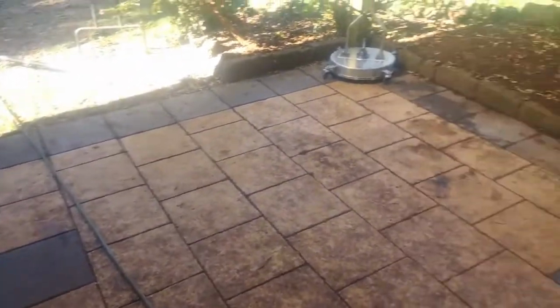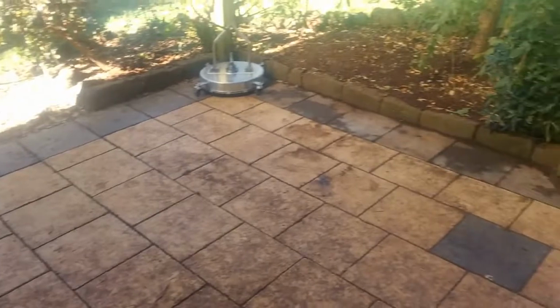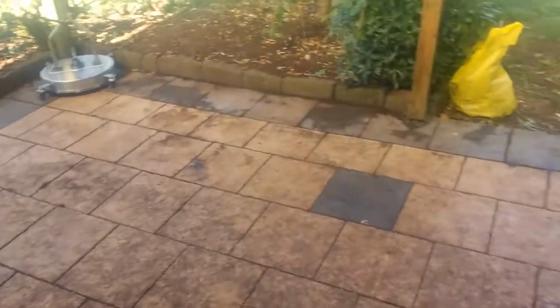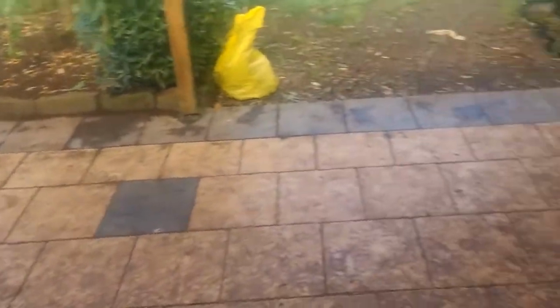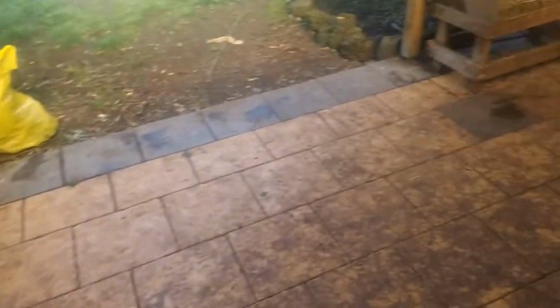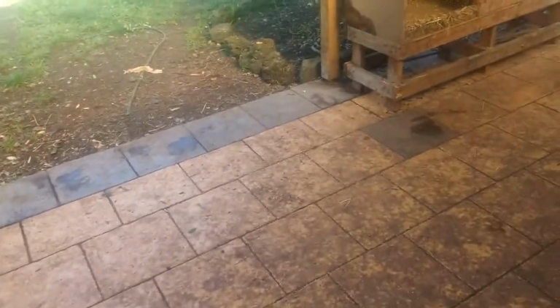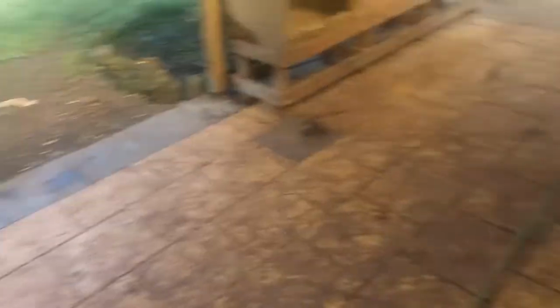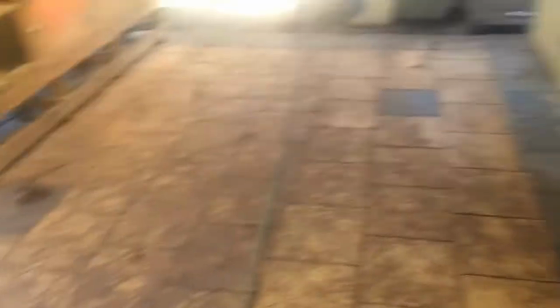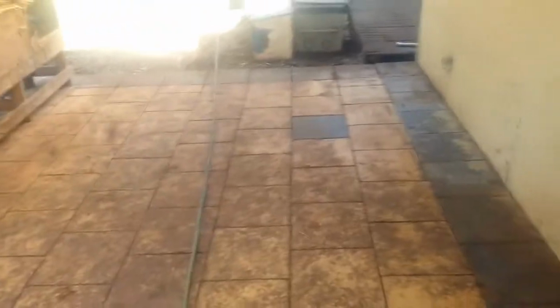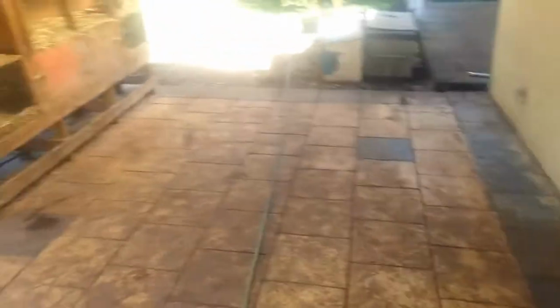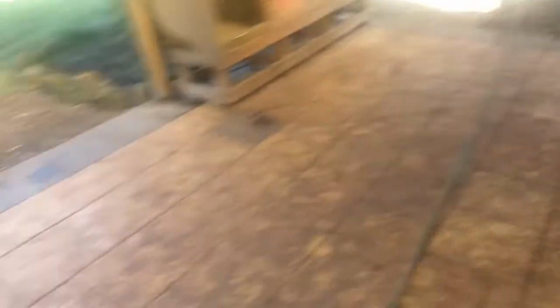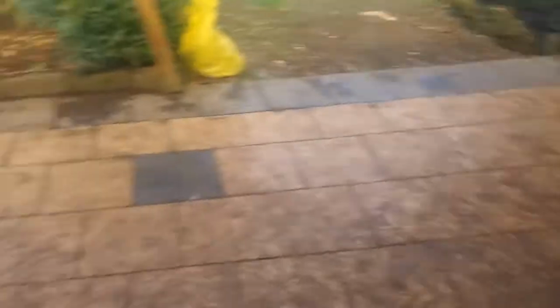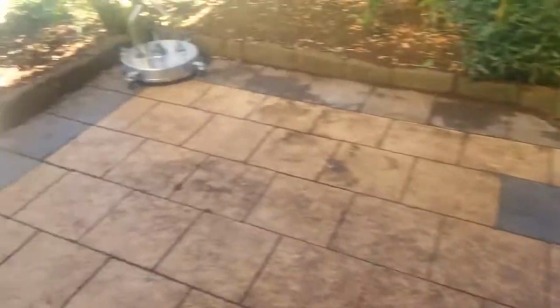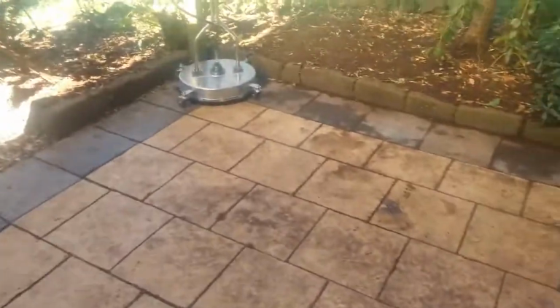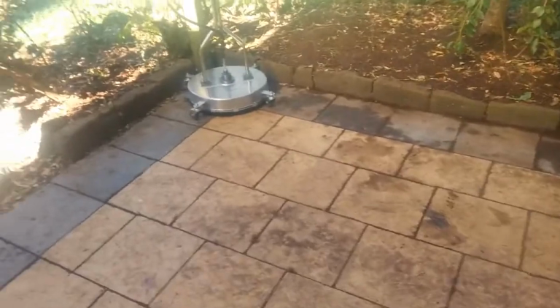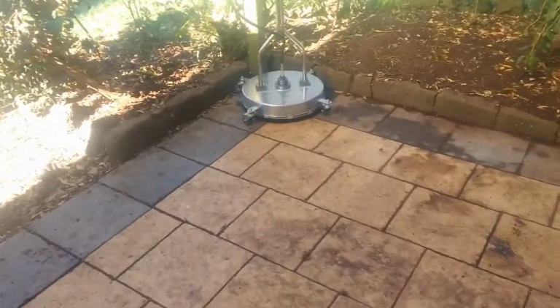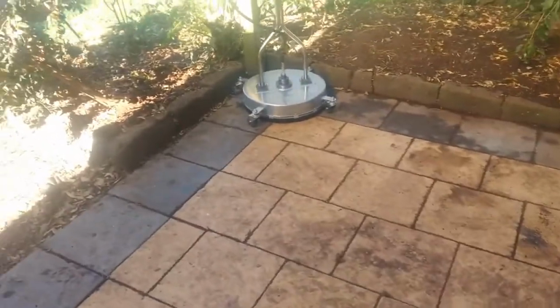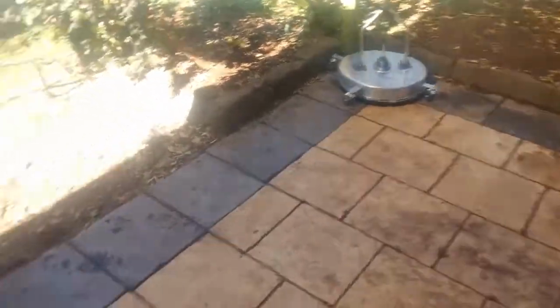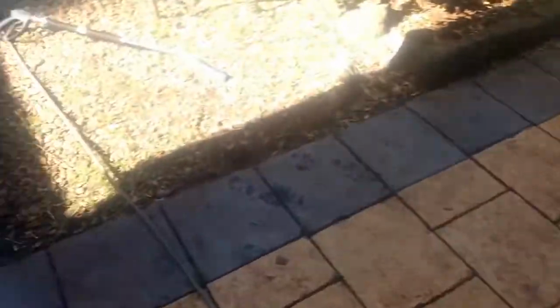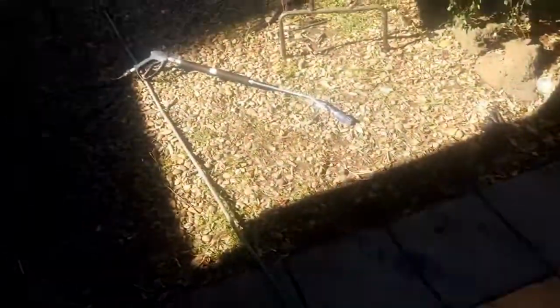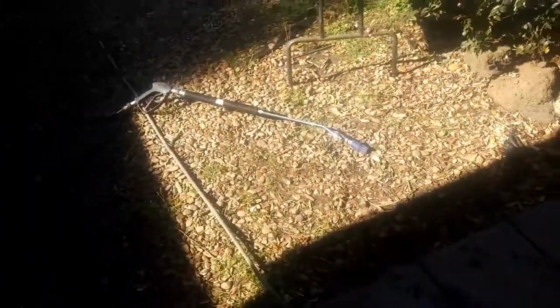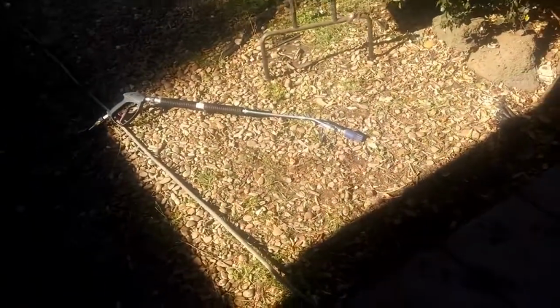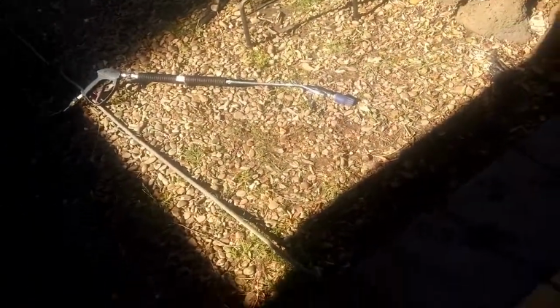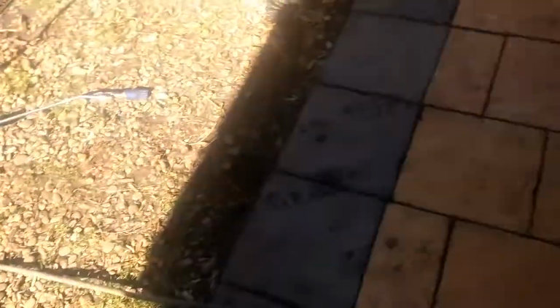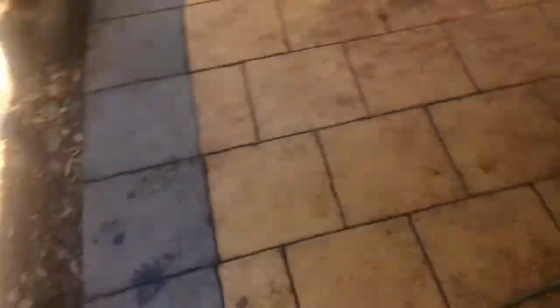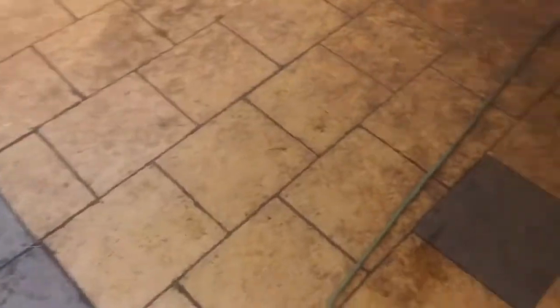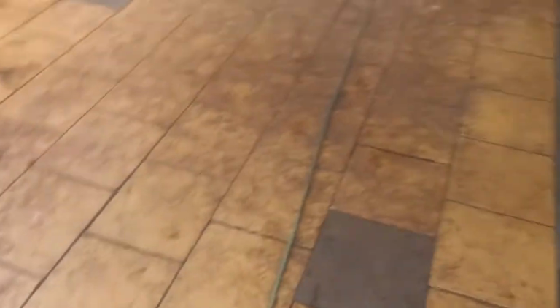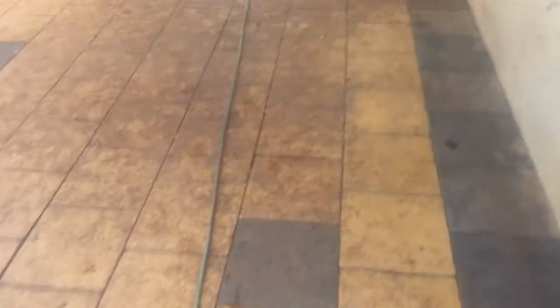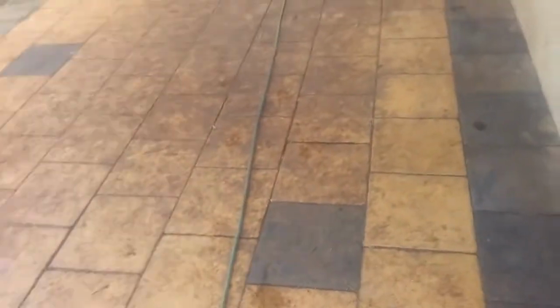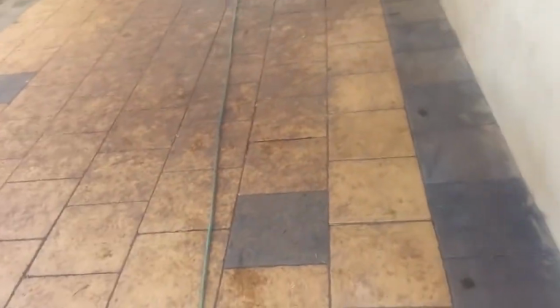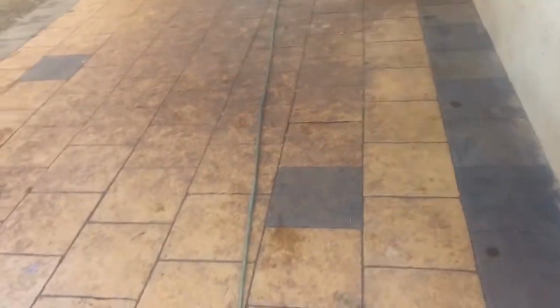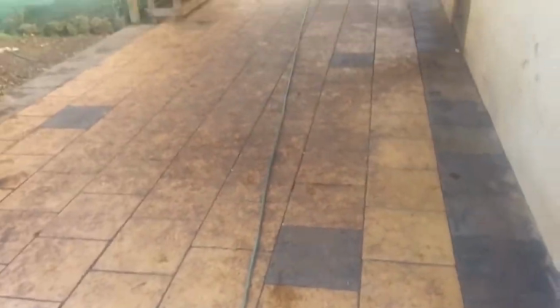There's obviously a process by which we'd do this clean. We're going to be using the rotary surface cleaner as well as a turbo head to transform the space here.